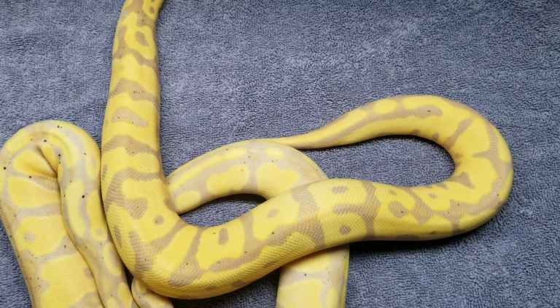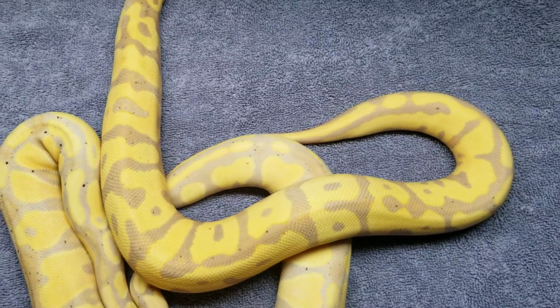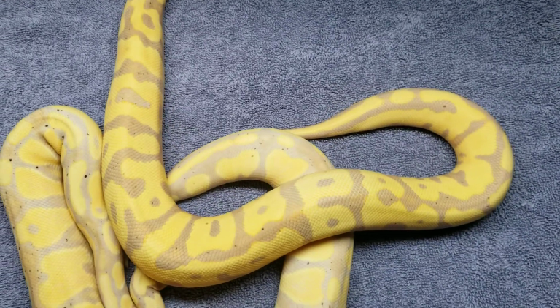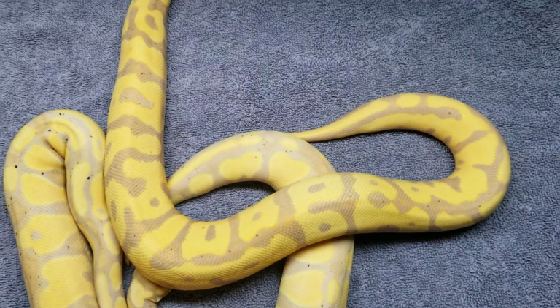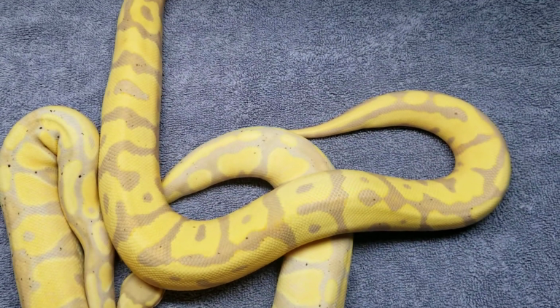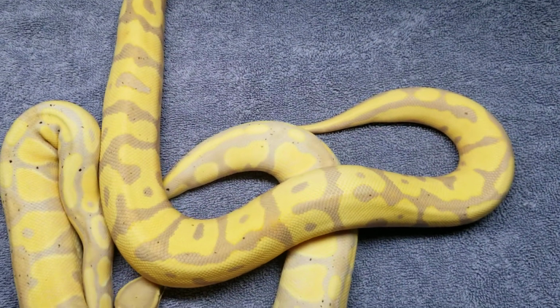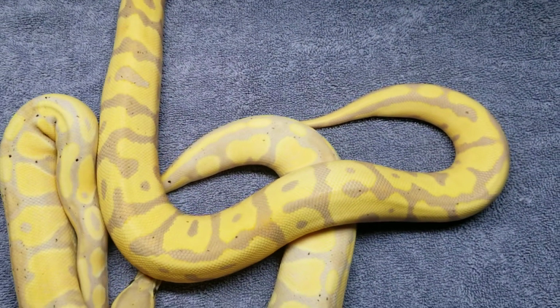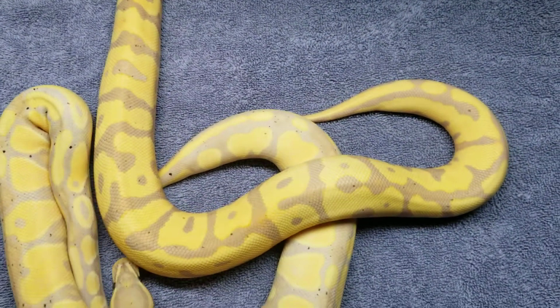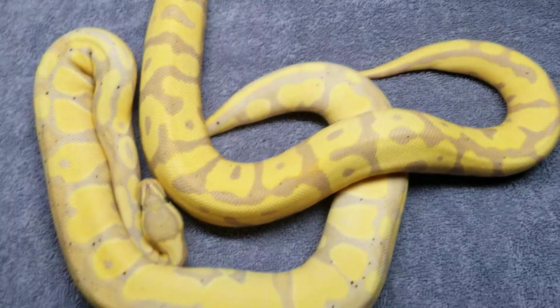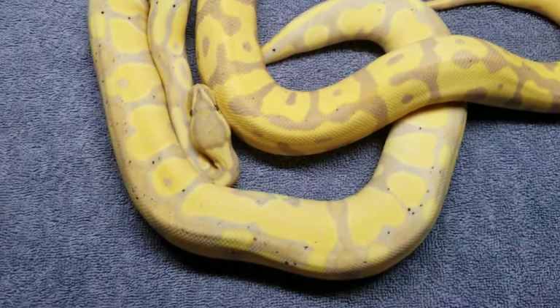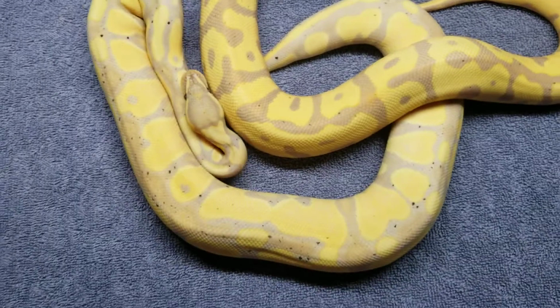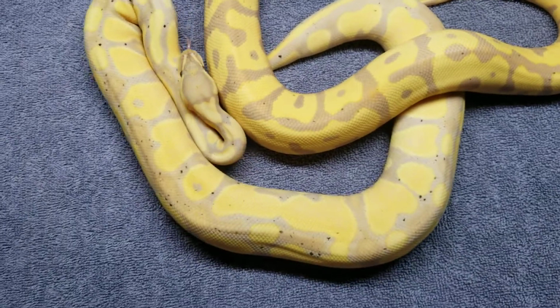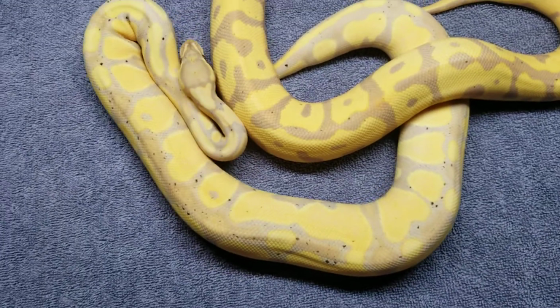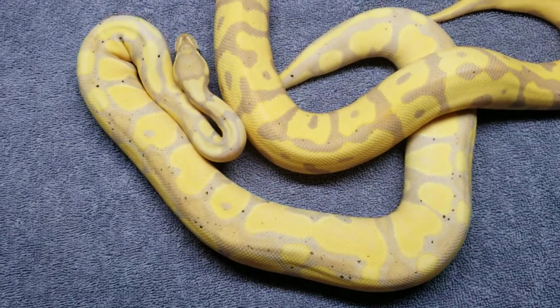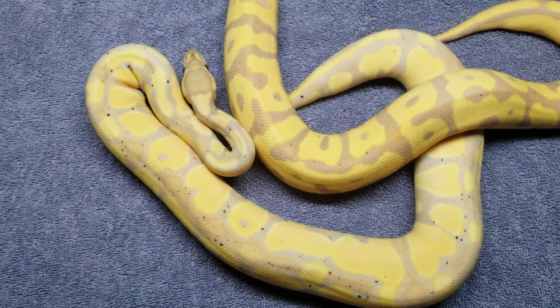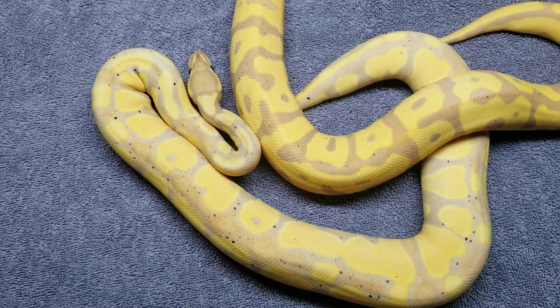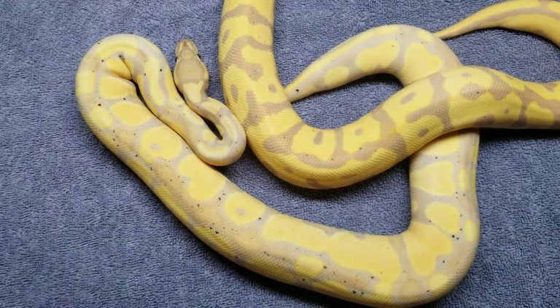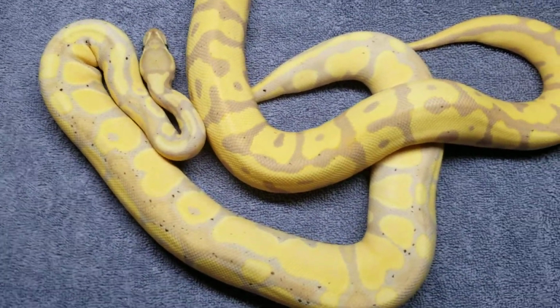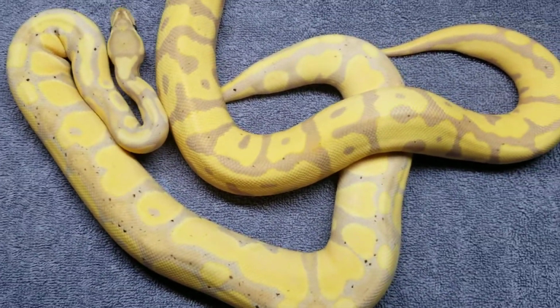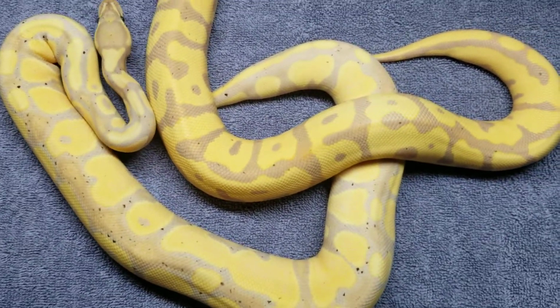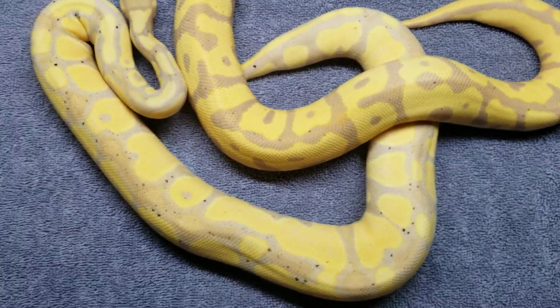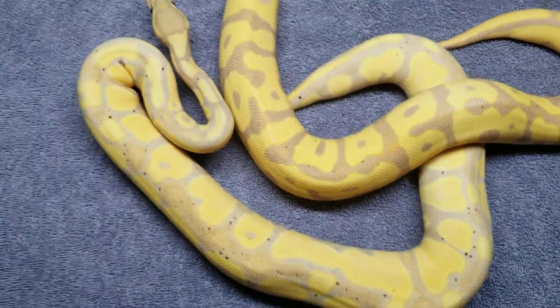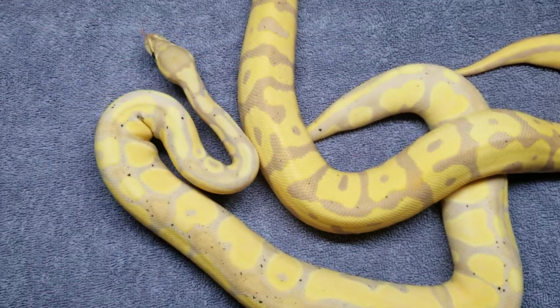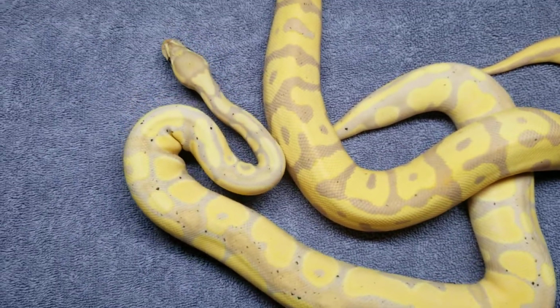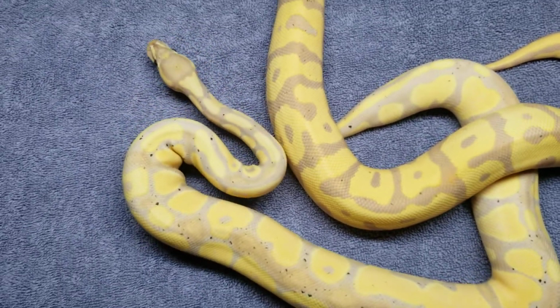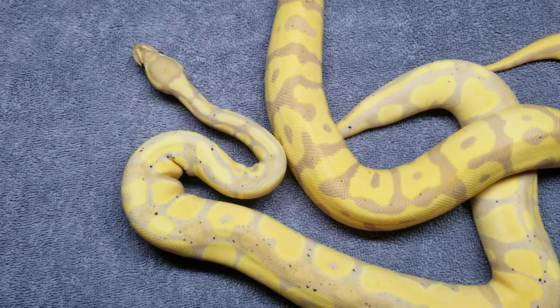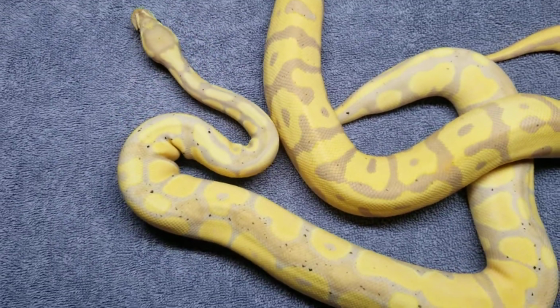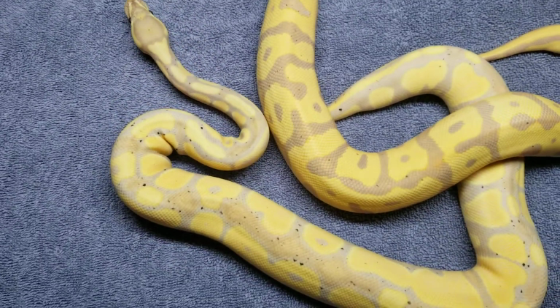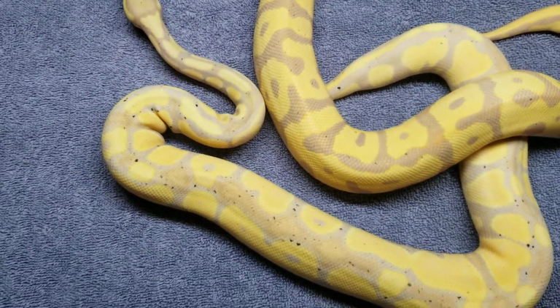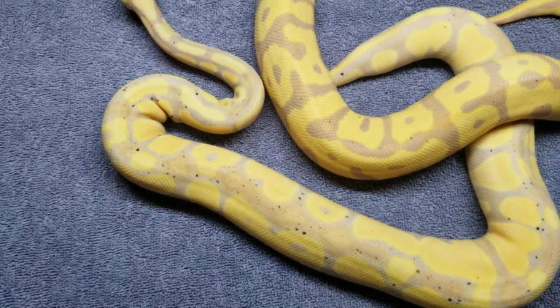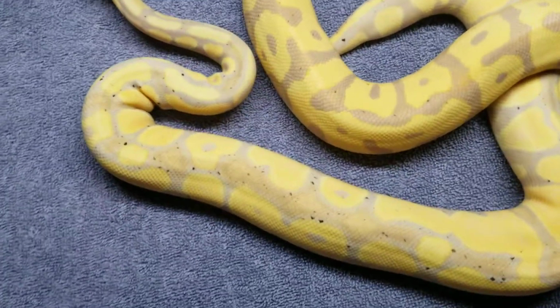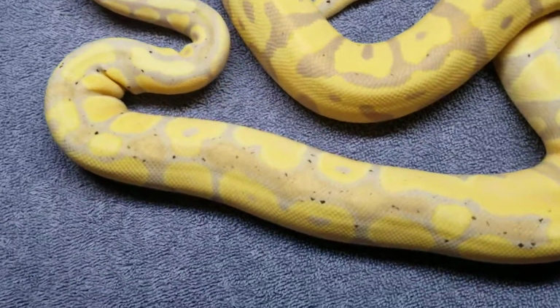The banana in this mix was the mama. The other one is leopard, pastel, banana, and she's a female — also a head clown, obviously. Very cool.